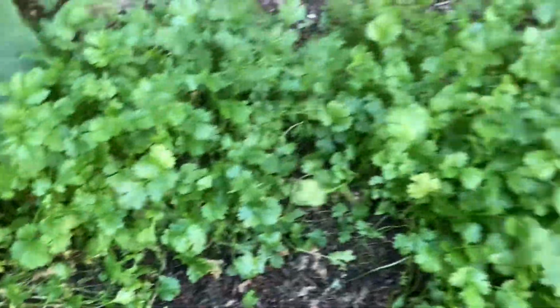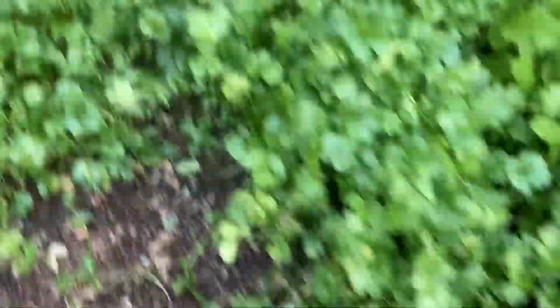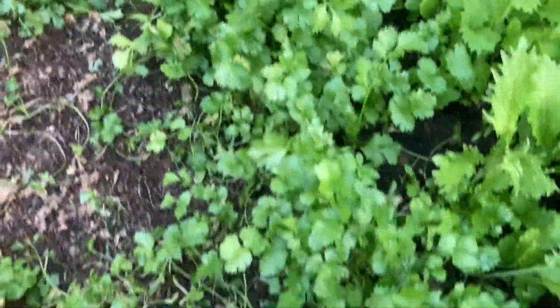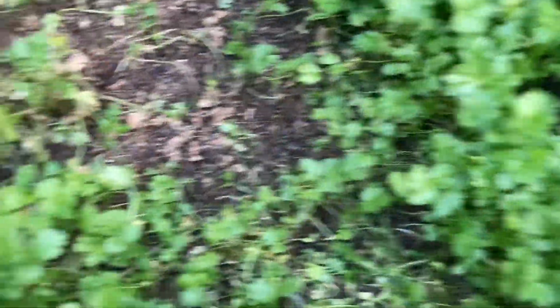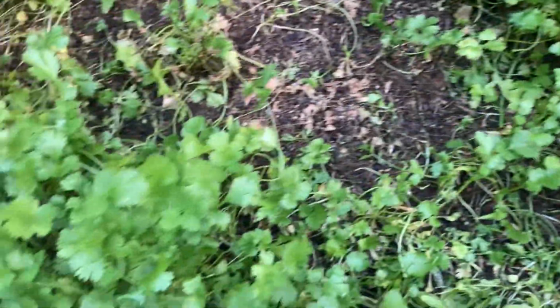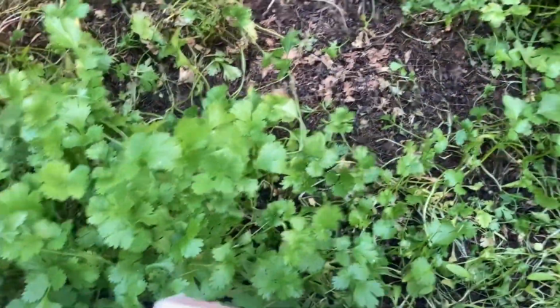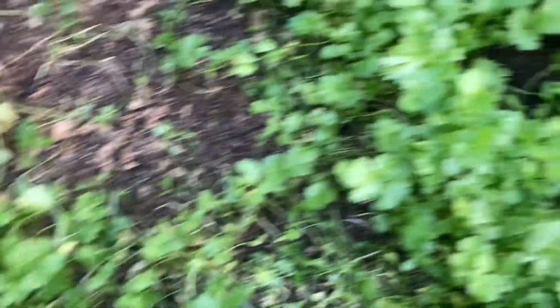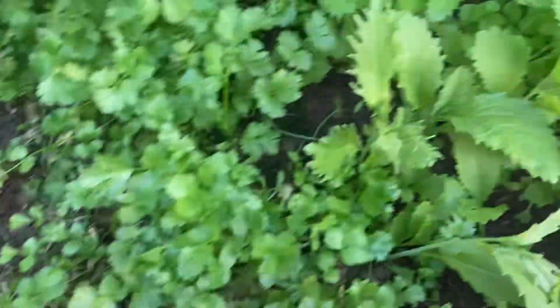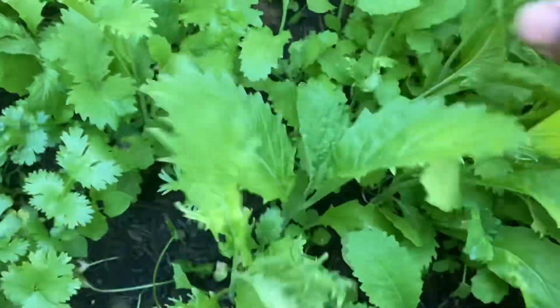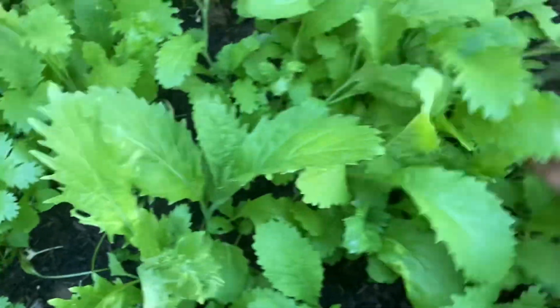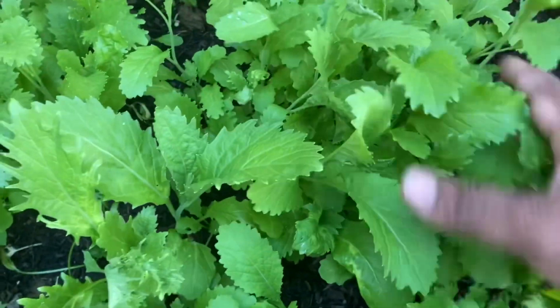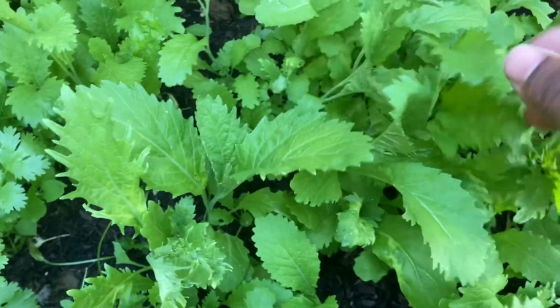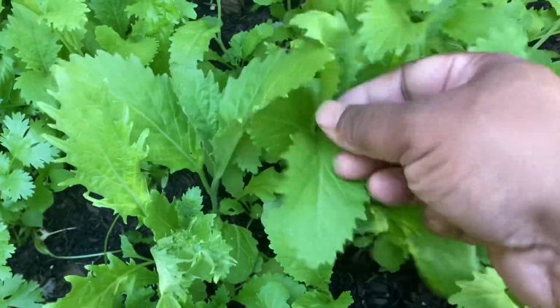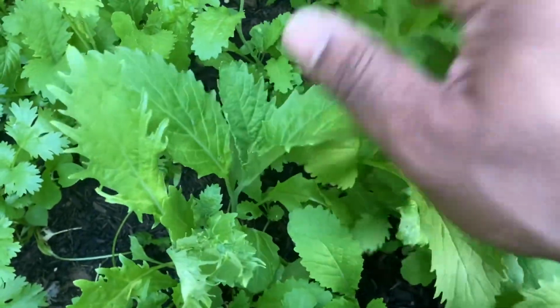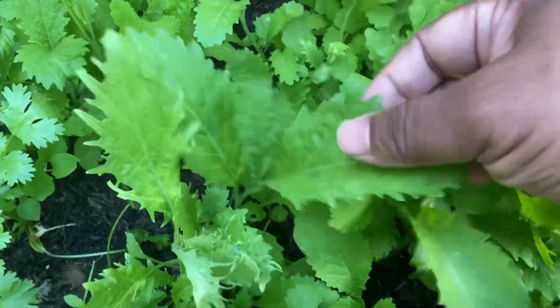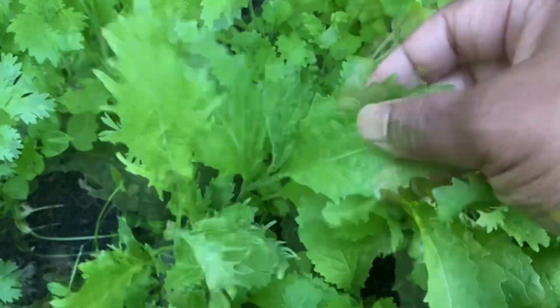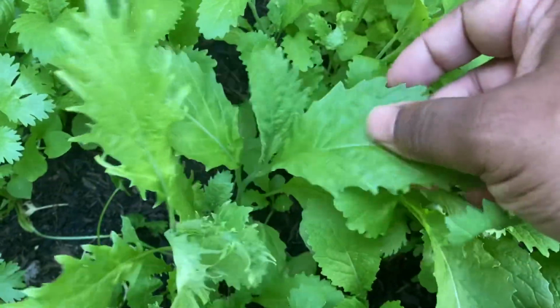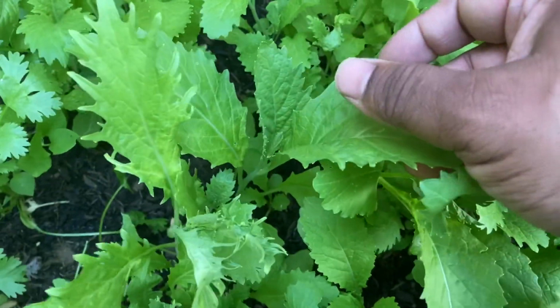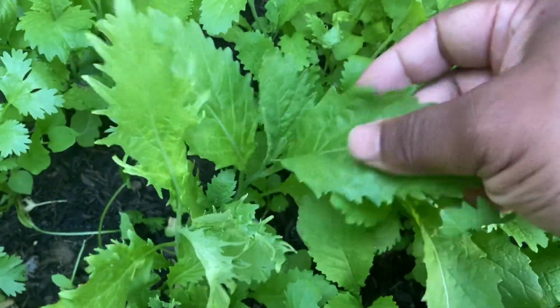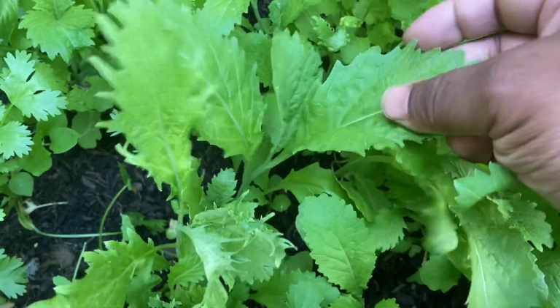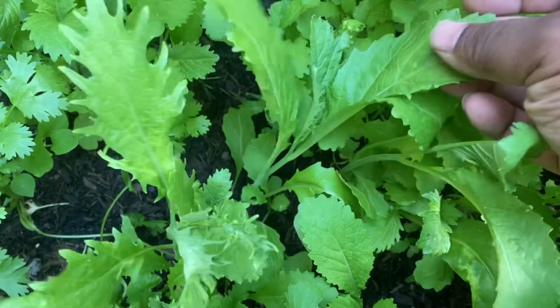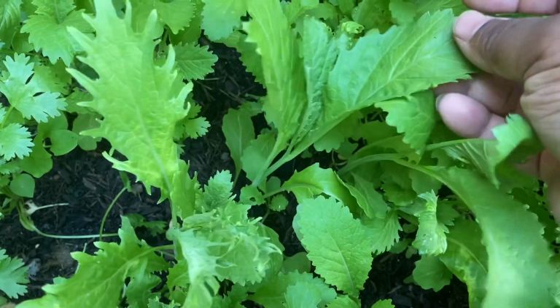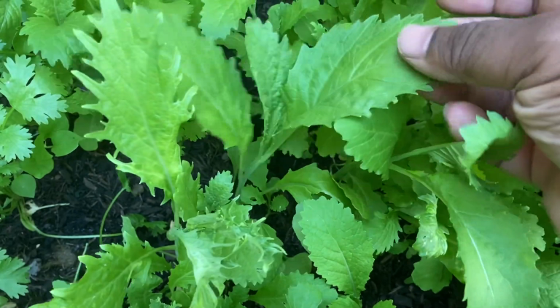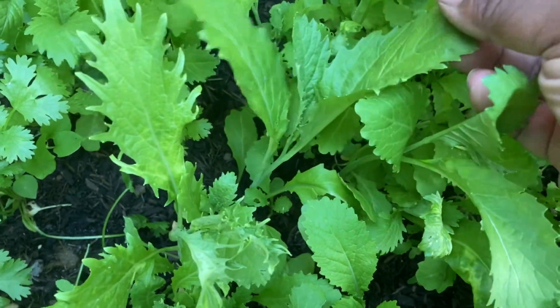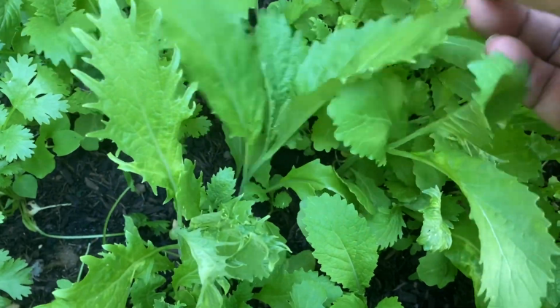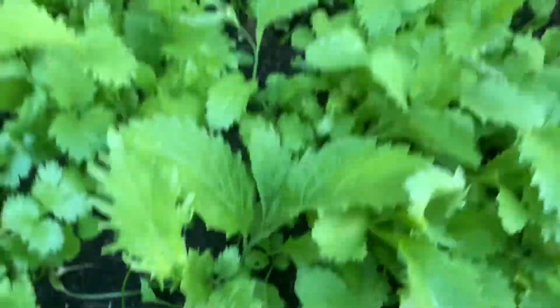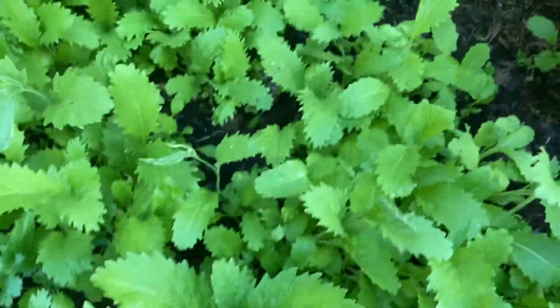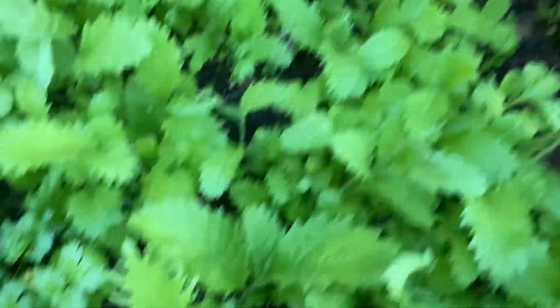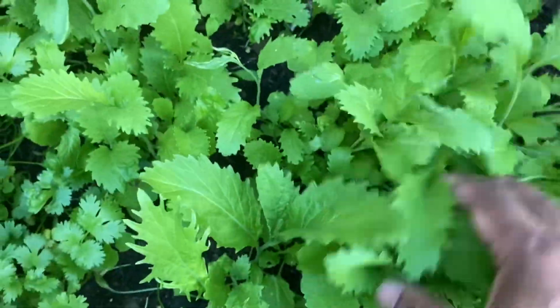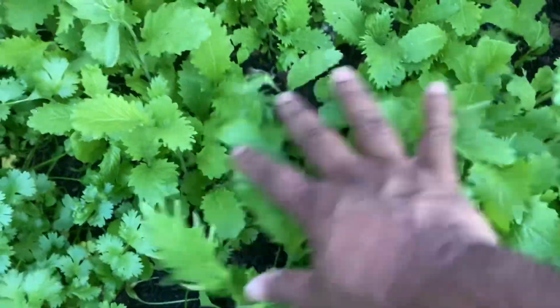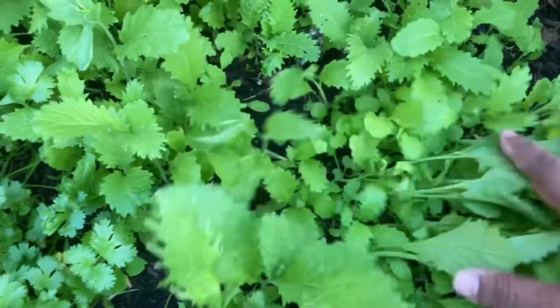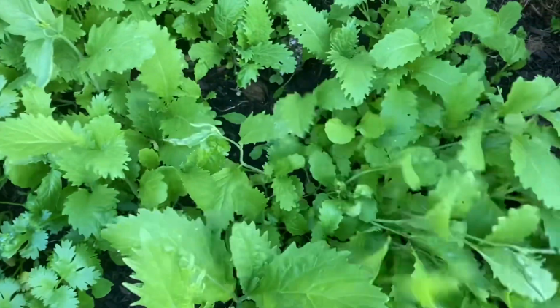We've got coriander growing all over here. And here we have lye, known as the Chinese spinach — you use the leaves and you can use them in salads or in curries as well.